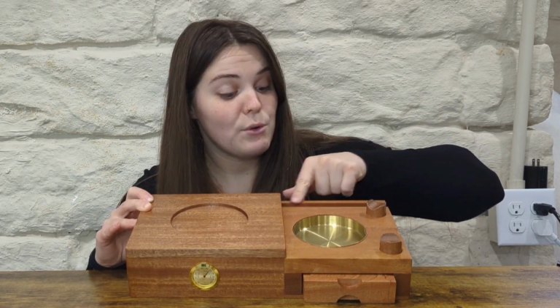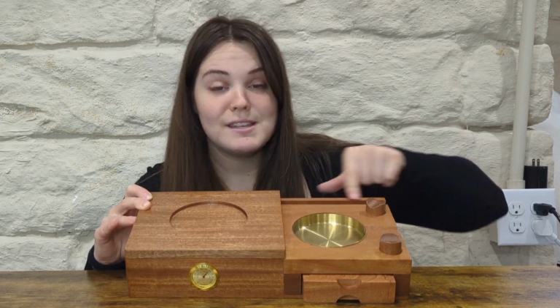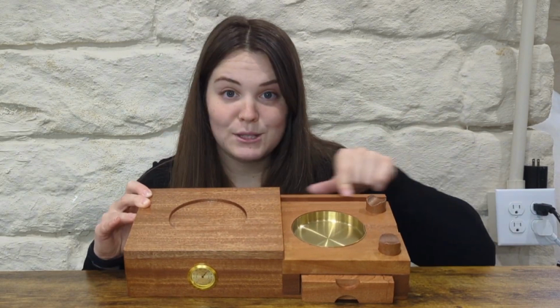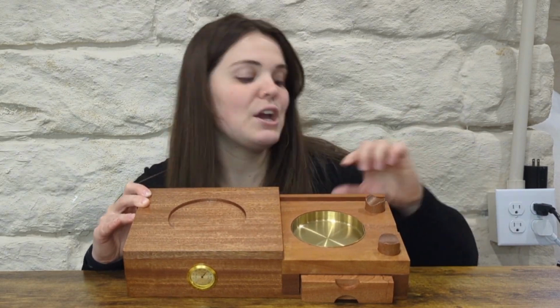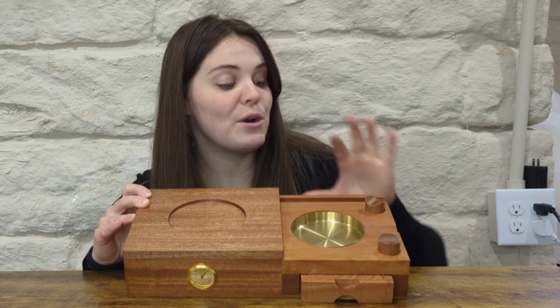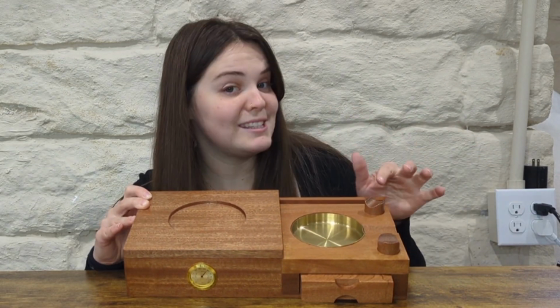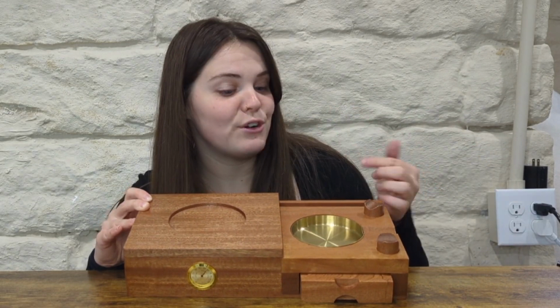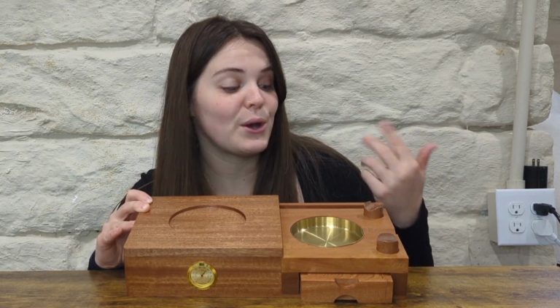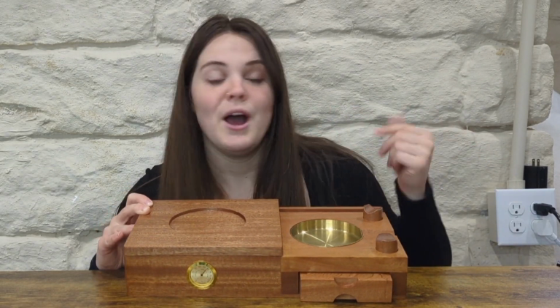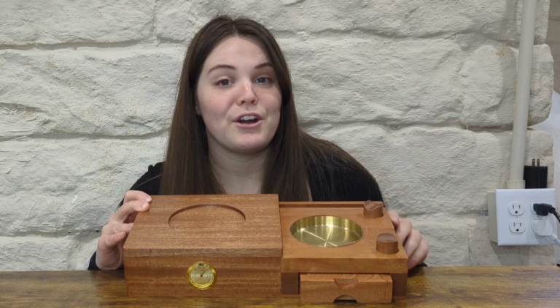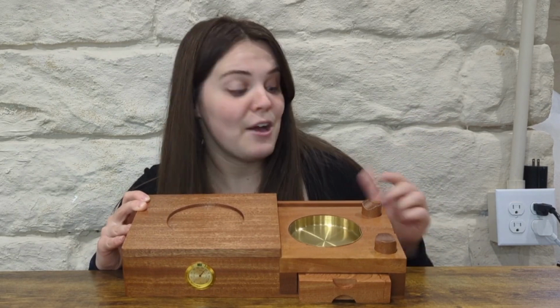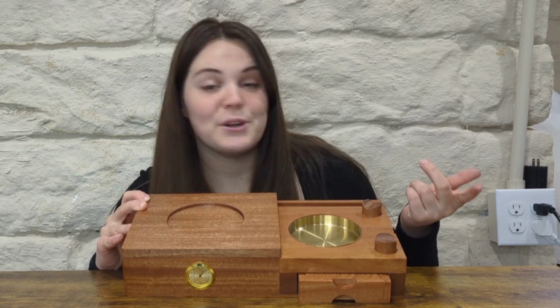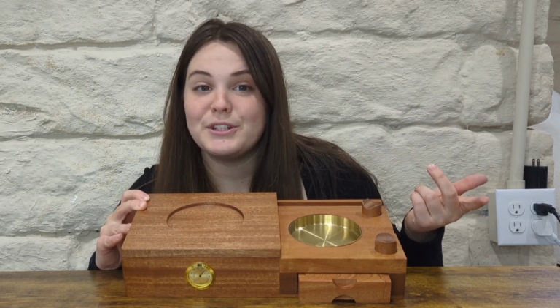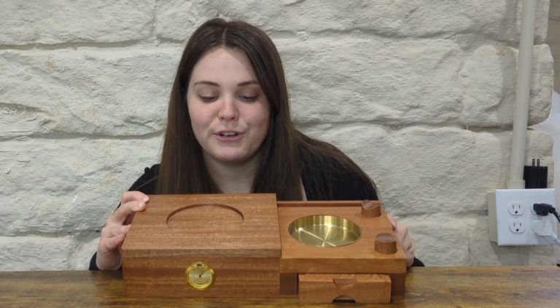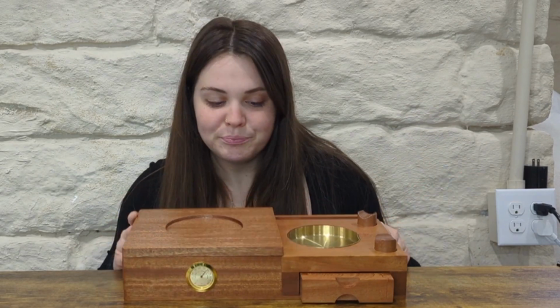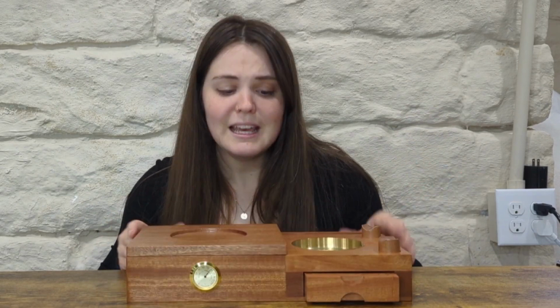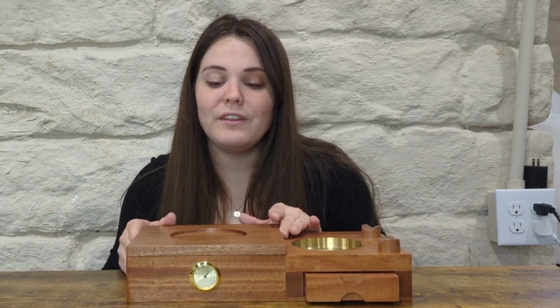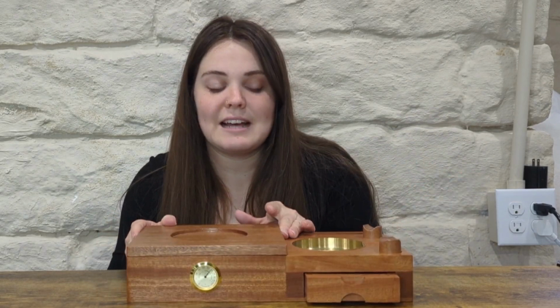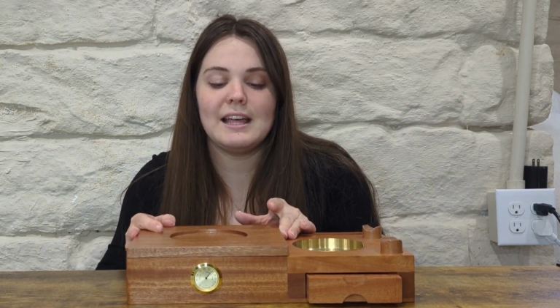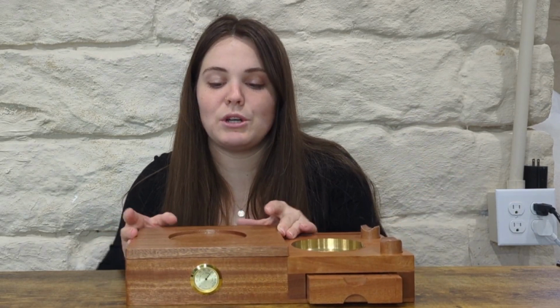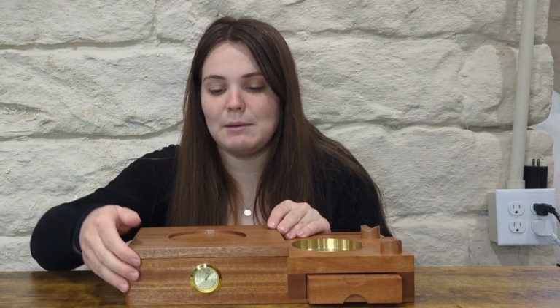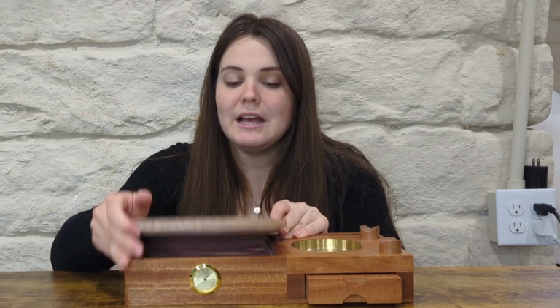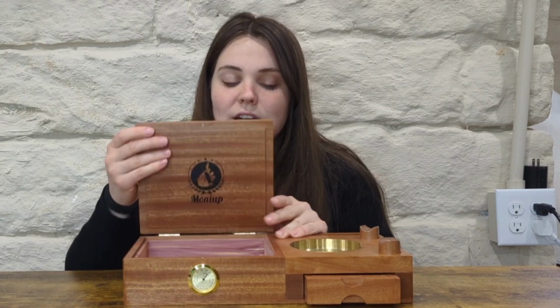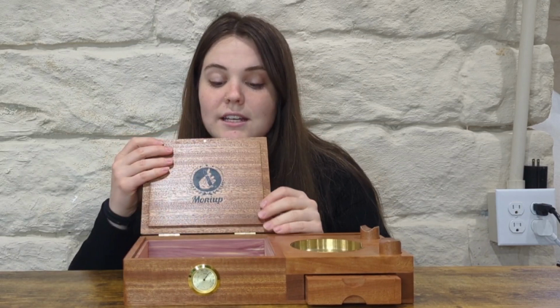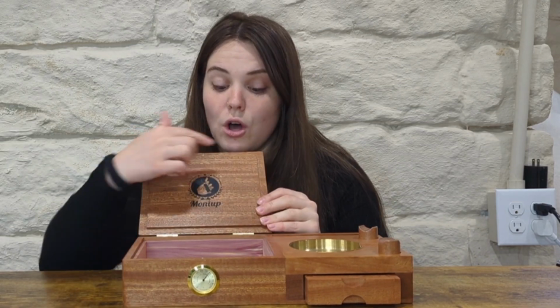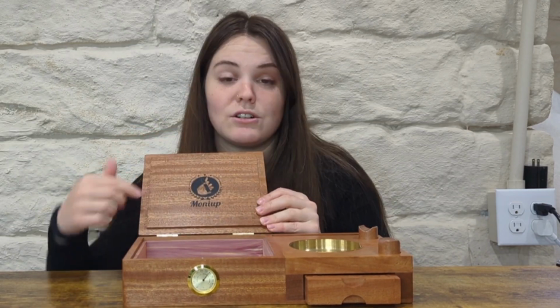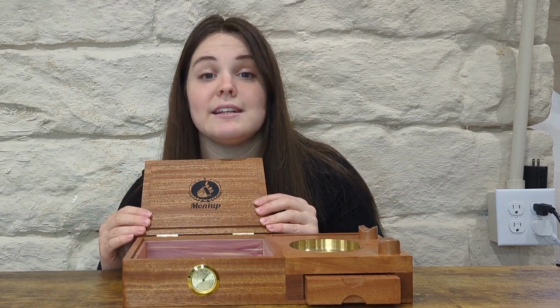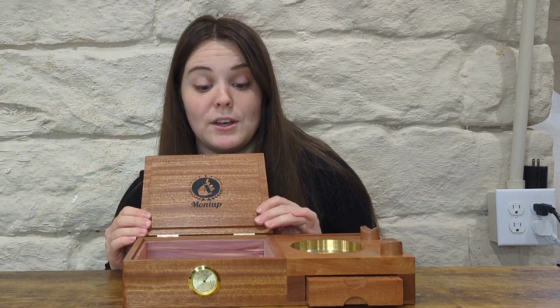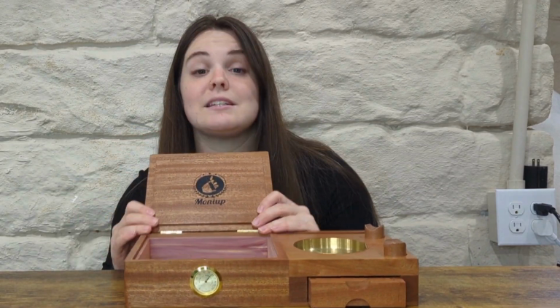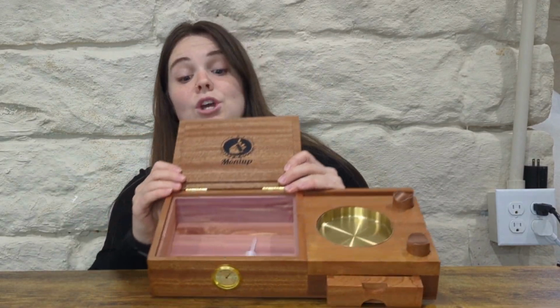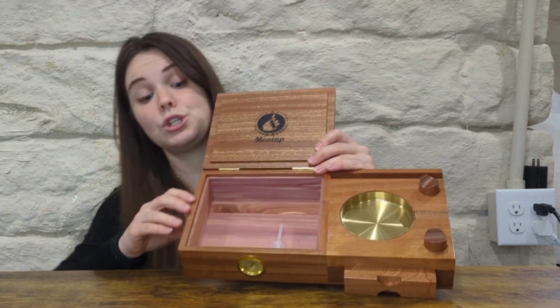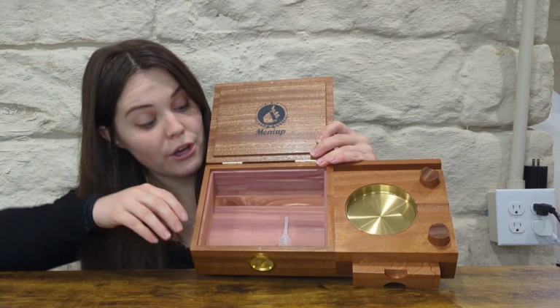You also have this piece right here where you can set your phone, so while you're hanging out you can also check your phone. And then on the inside, this is where you can keep your cigars. It is all cedar lined and let me tell you, it smells so good.